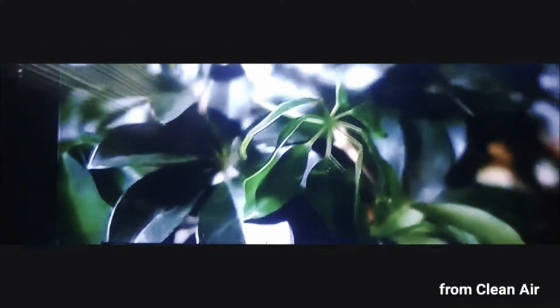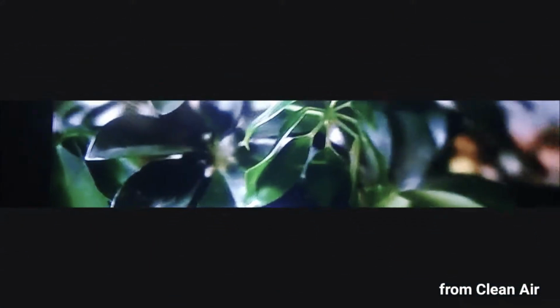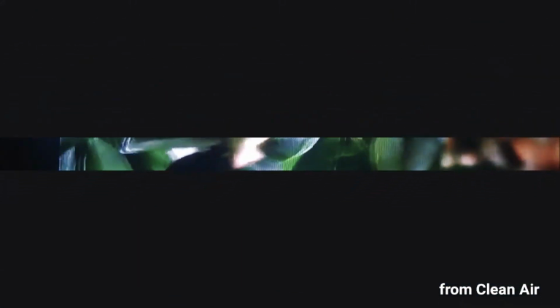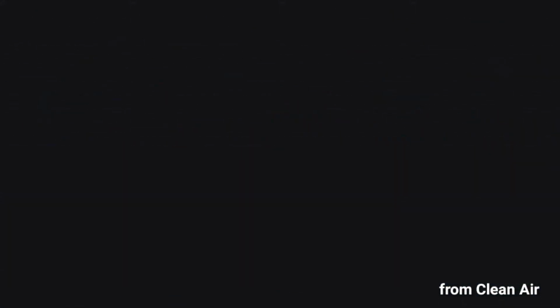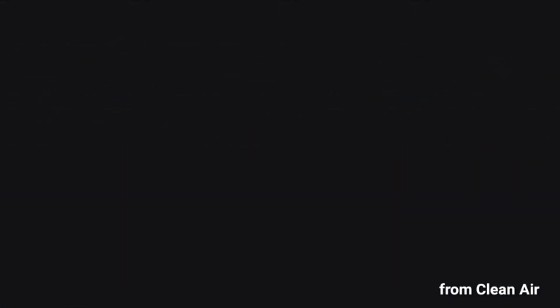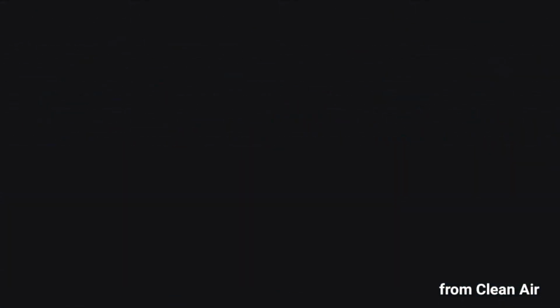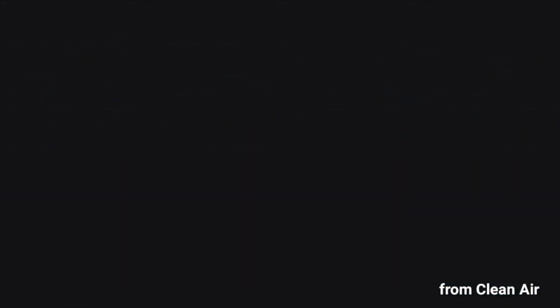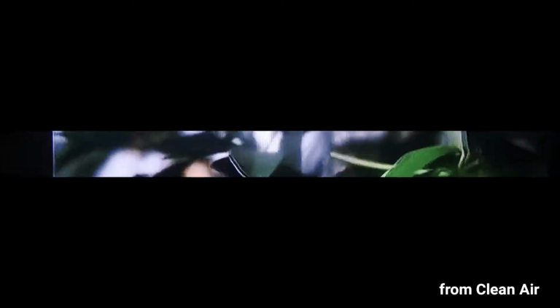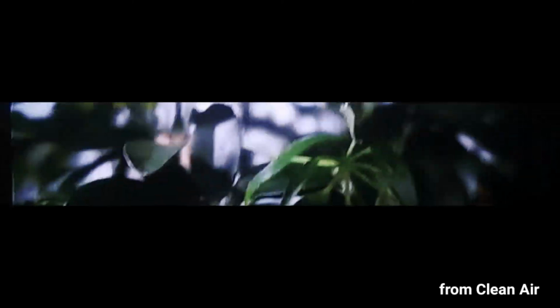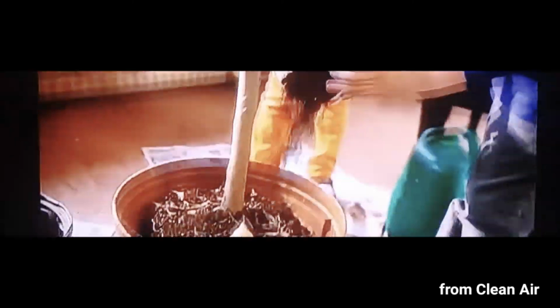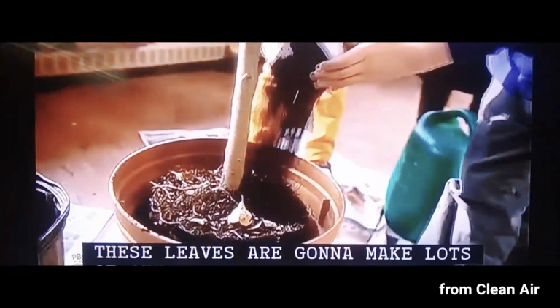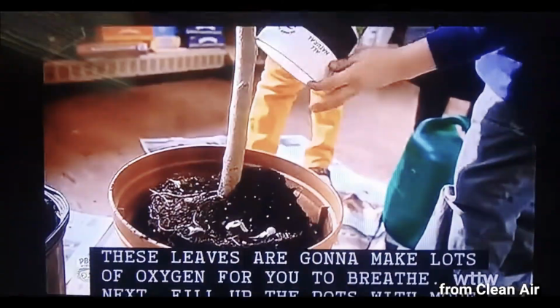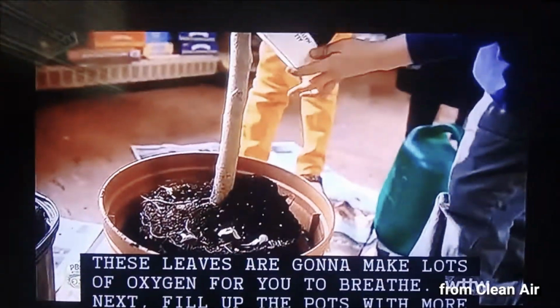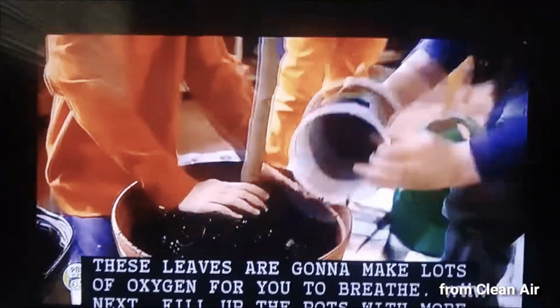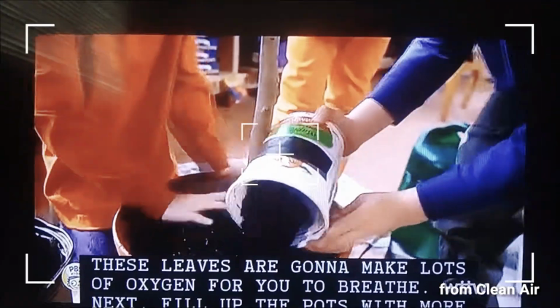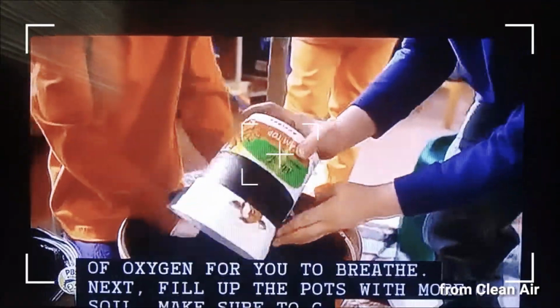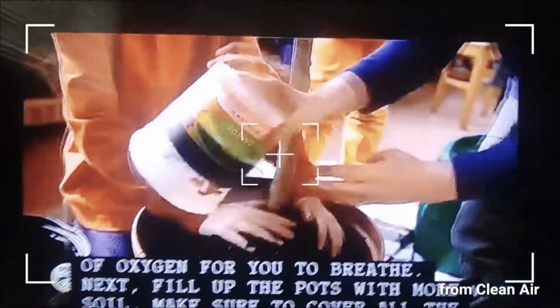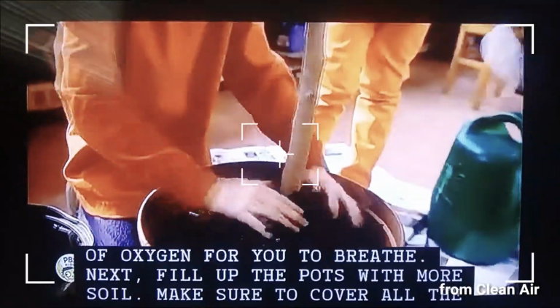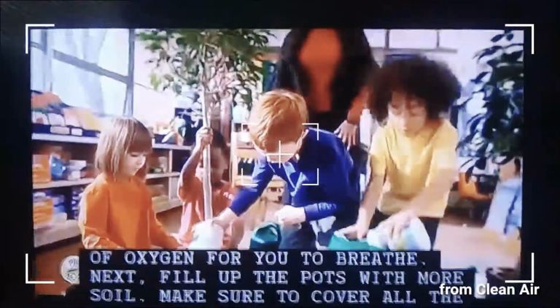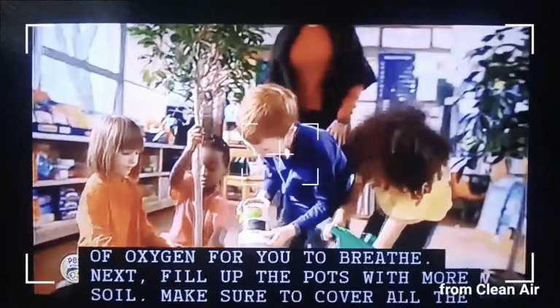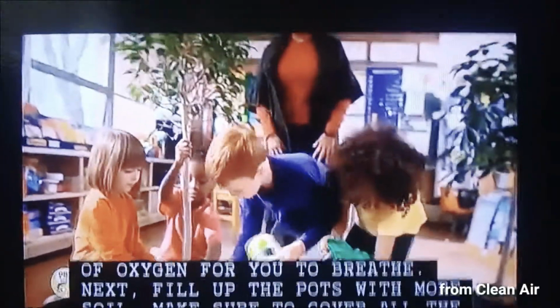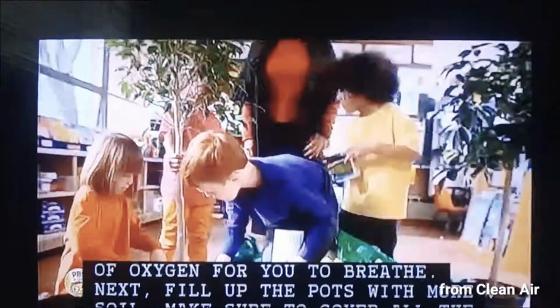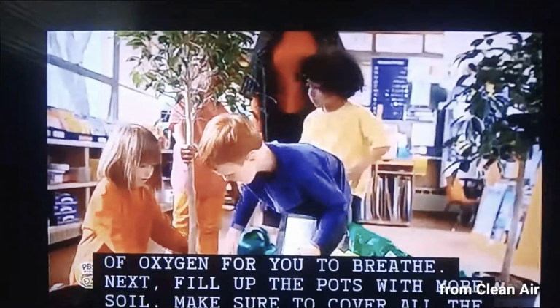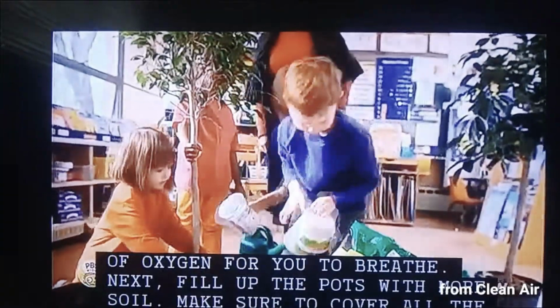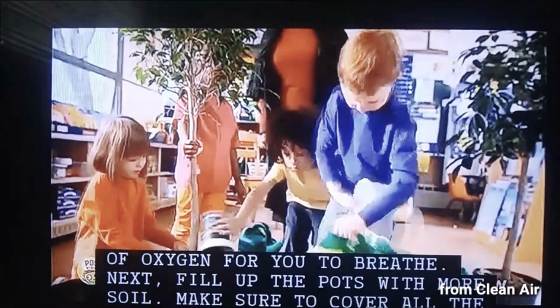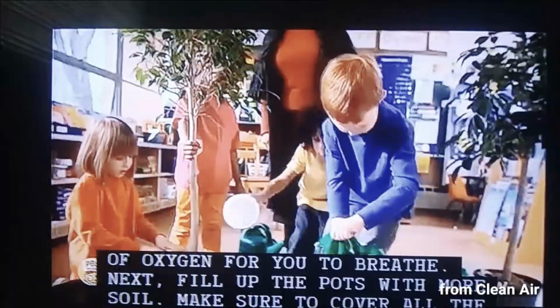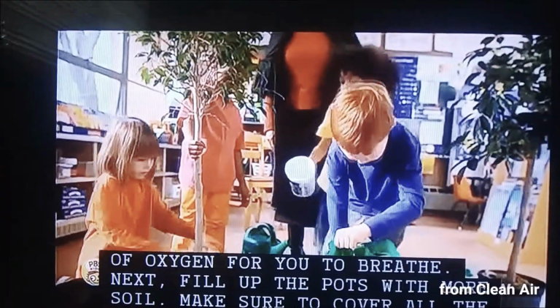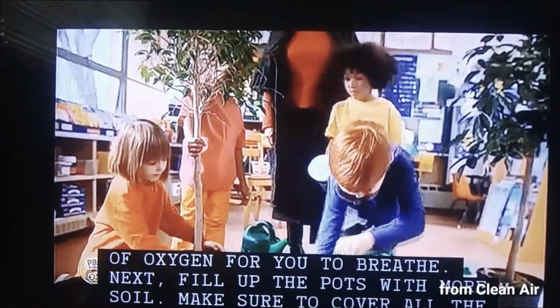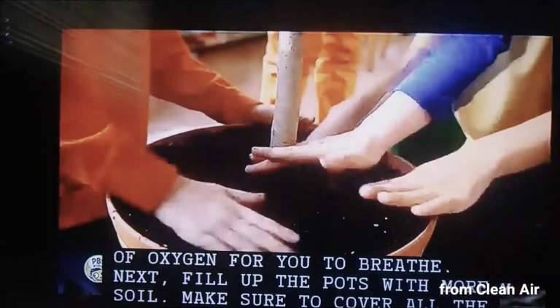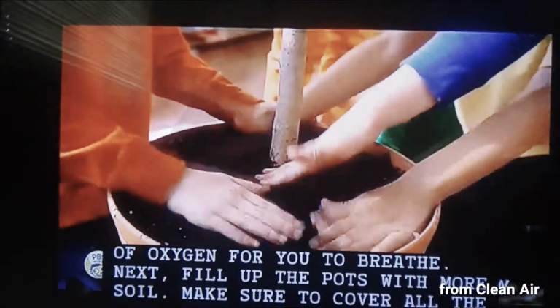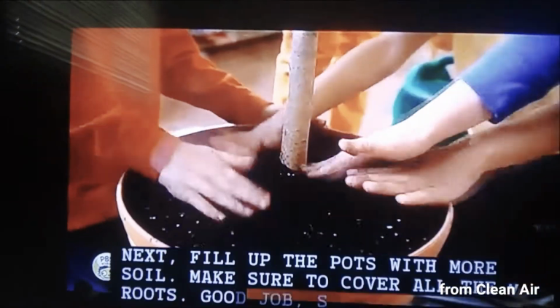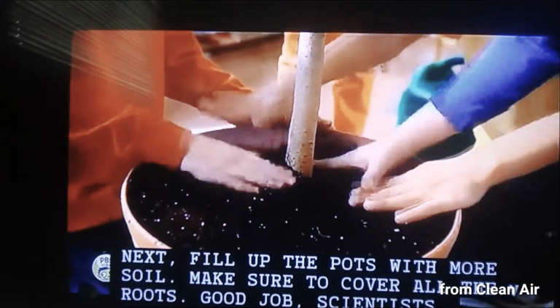These leaves are going to make lots of oxygen for you to breathe. Next, fill up the pot with more soil. Make sure to cover all the roots.